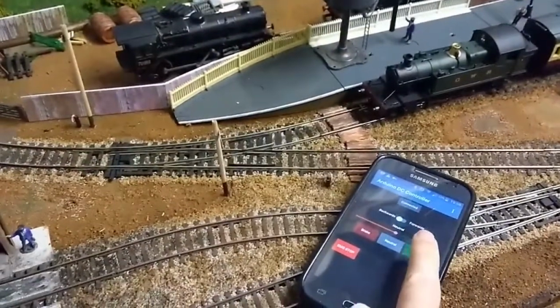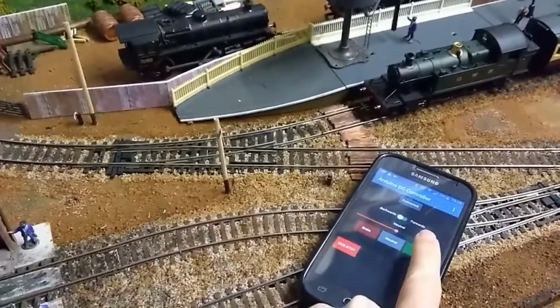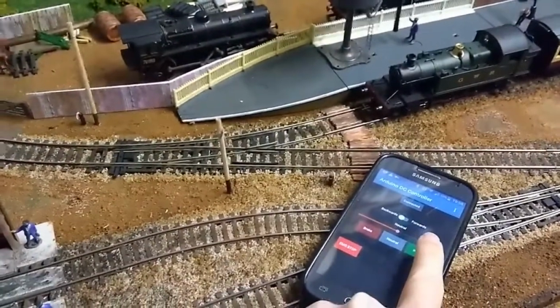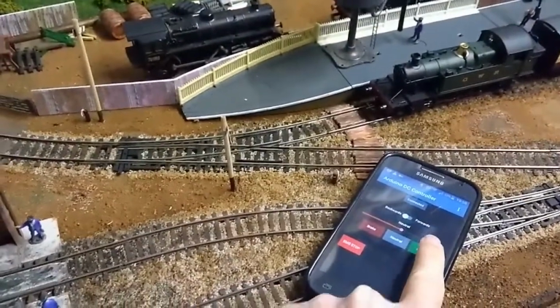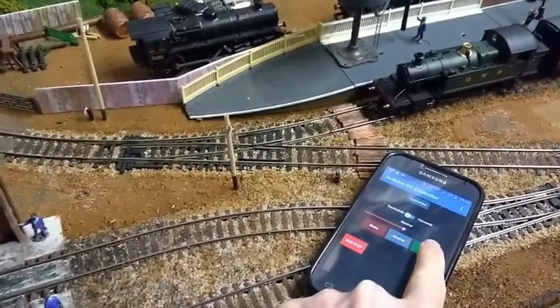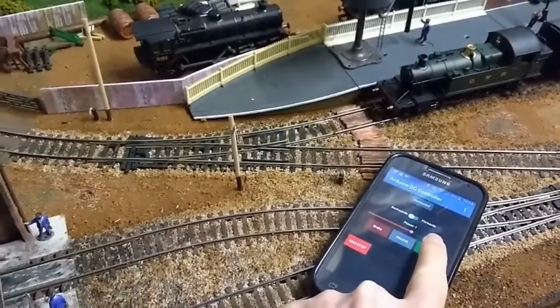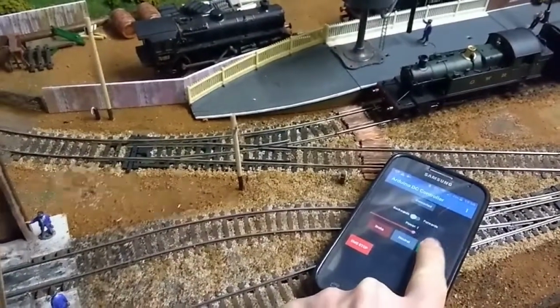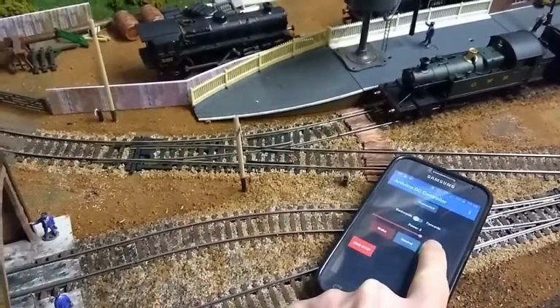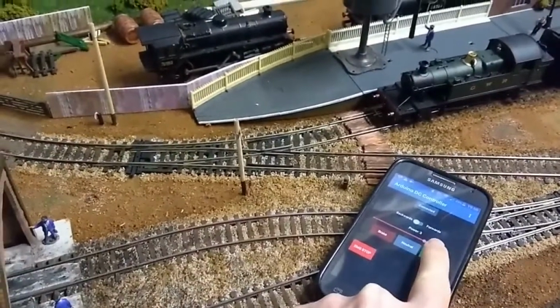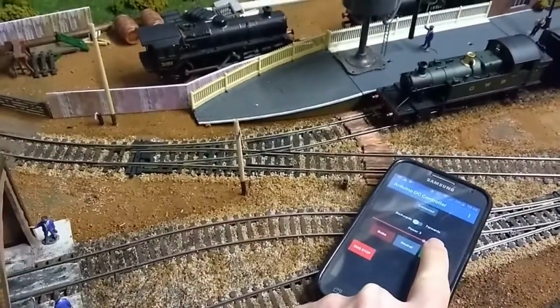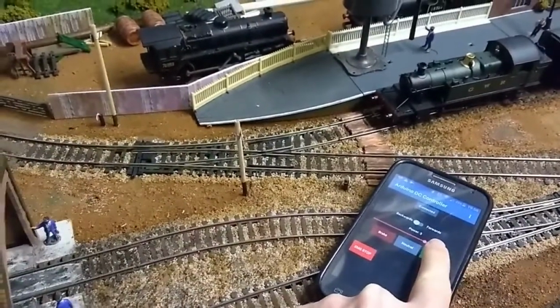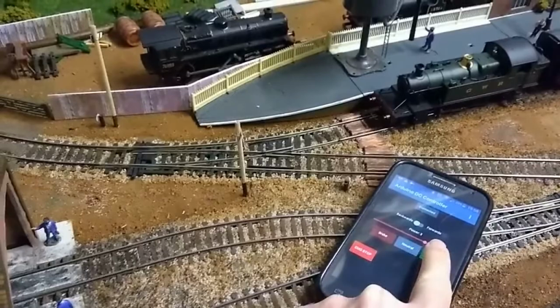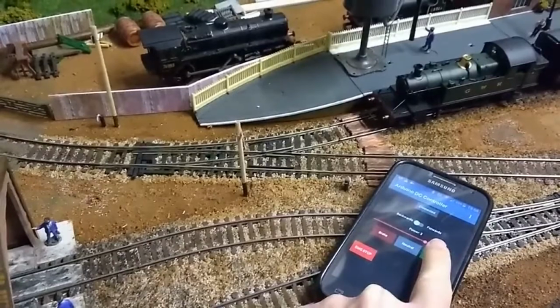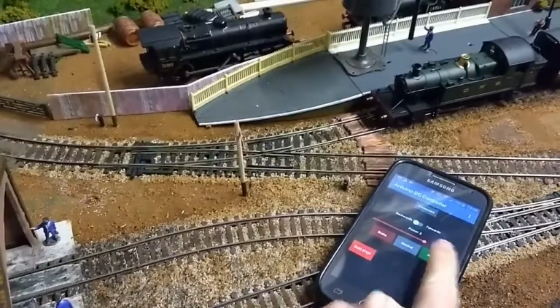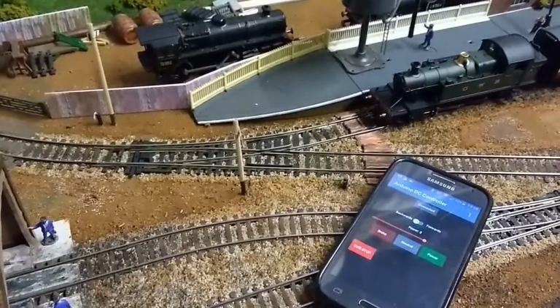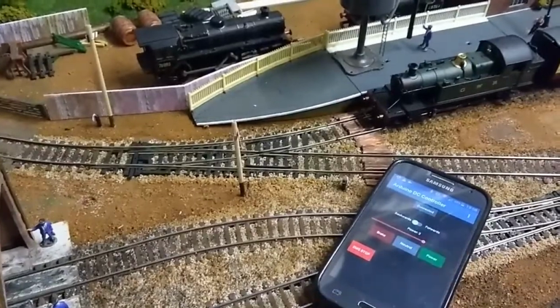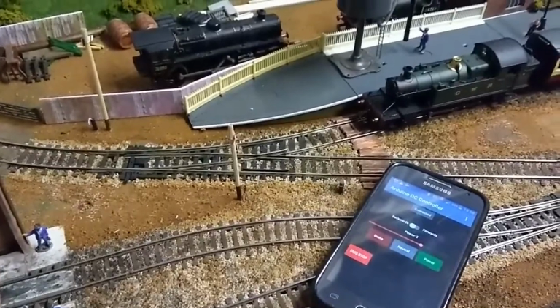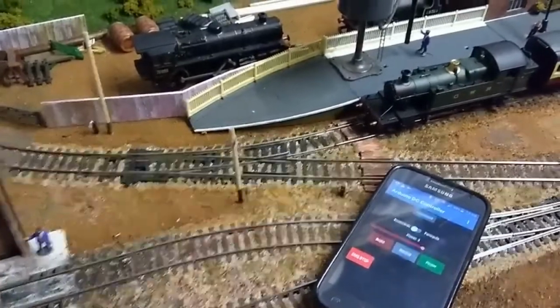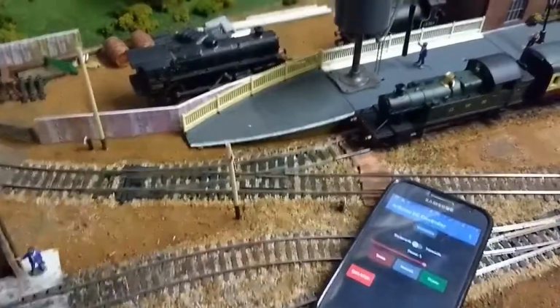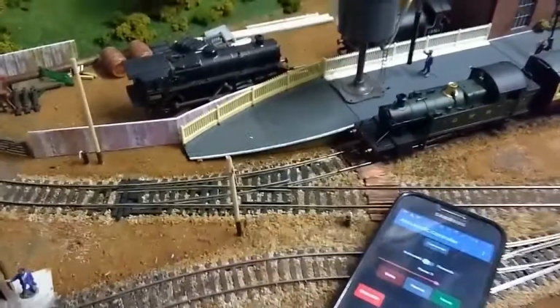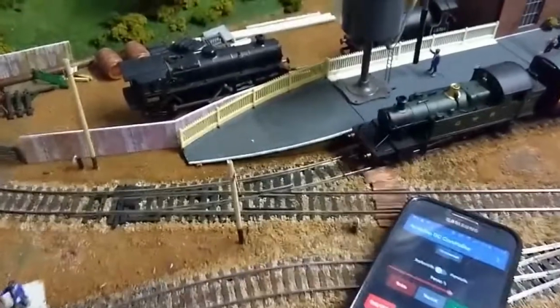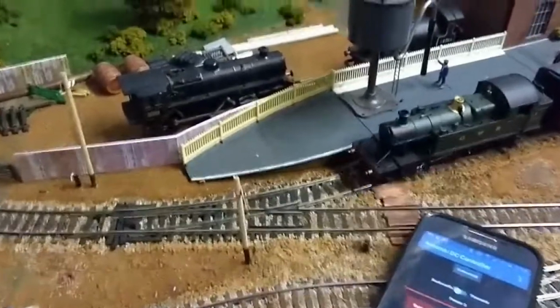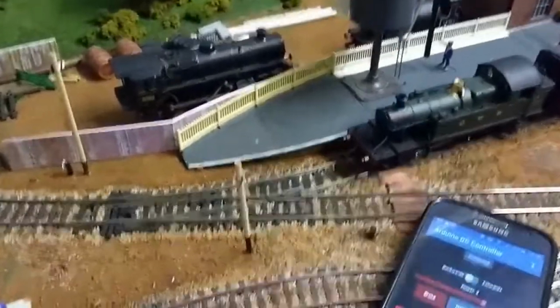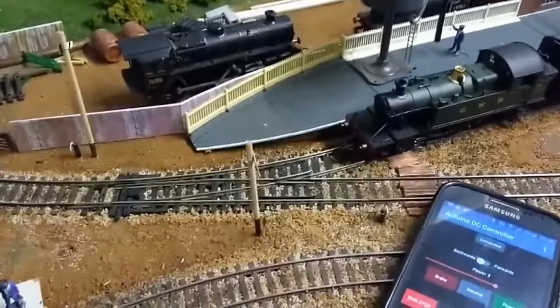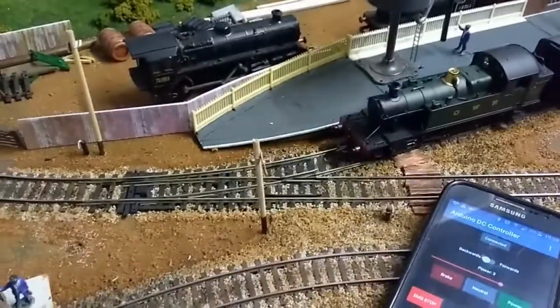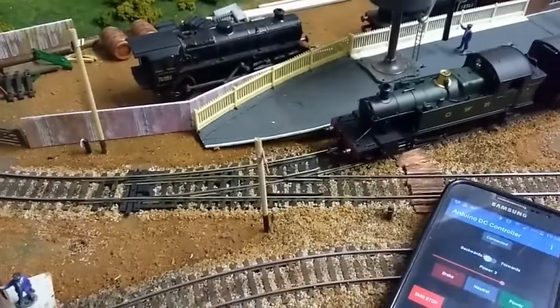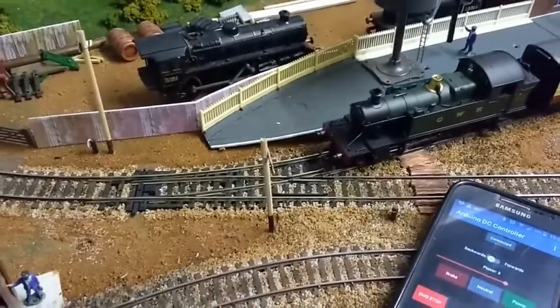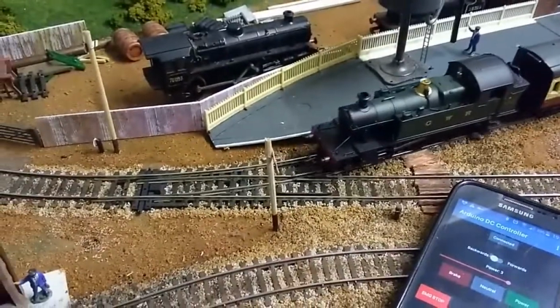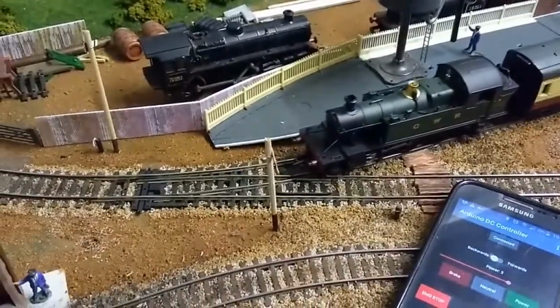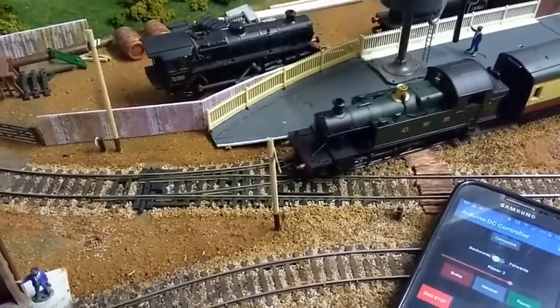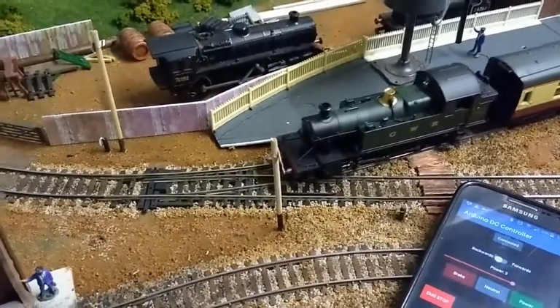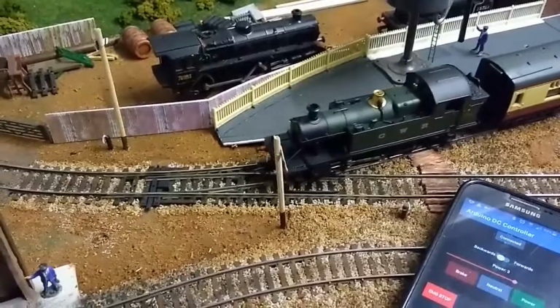Rather than directly controlling the speed, I'm actually setting the acceleration, which means the train should always start and stop nice and smoothly.